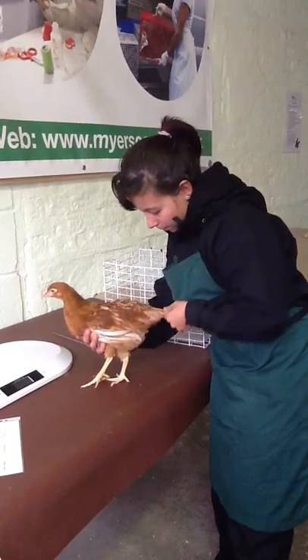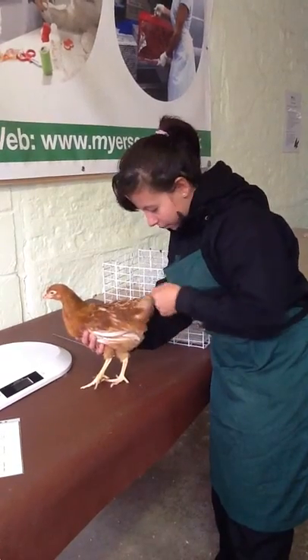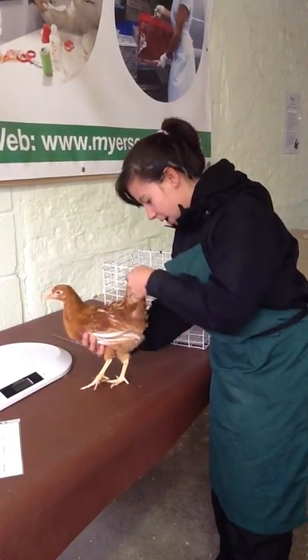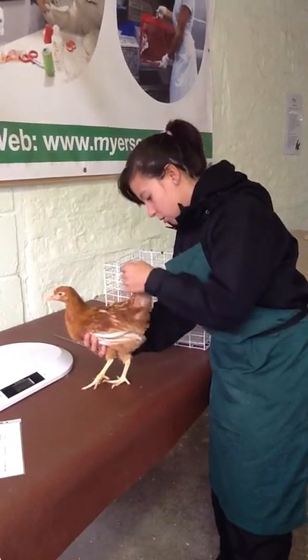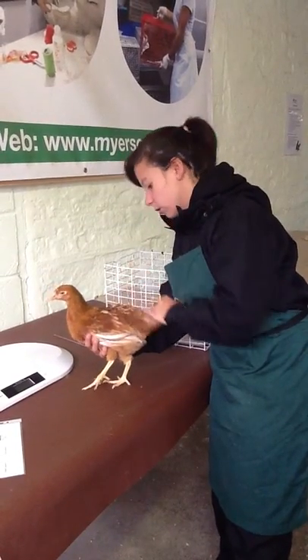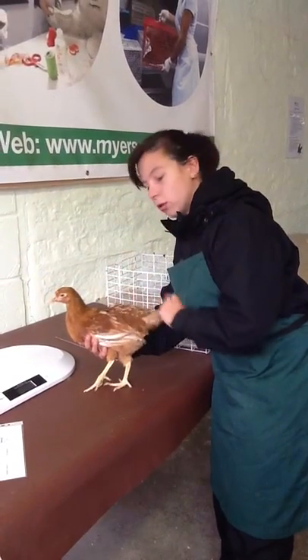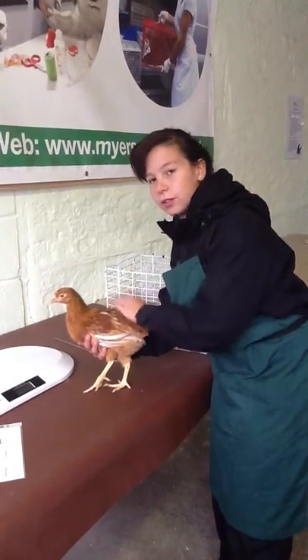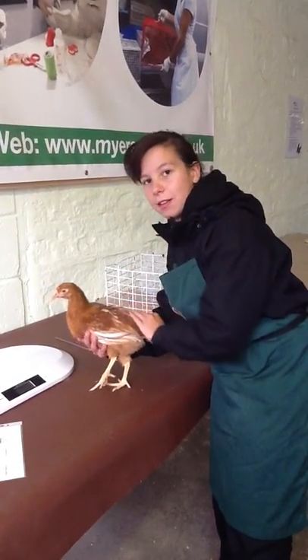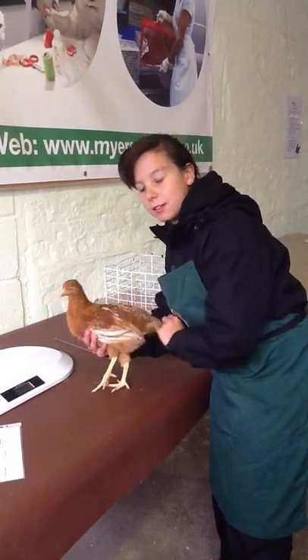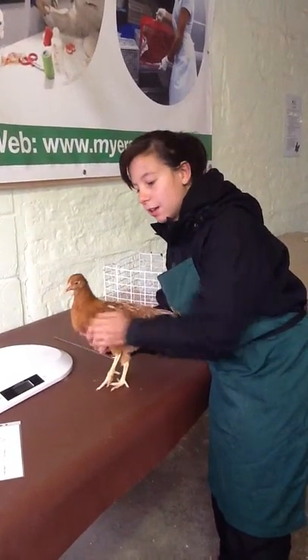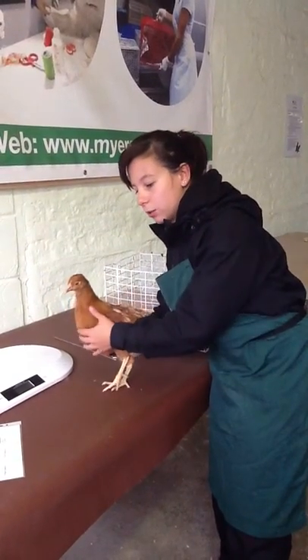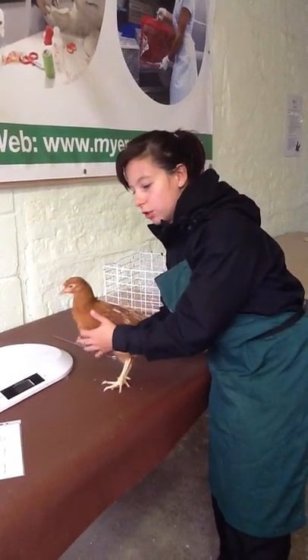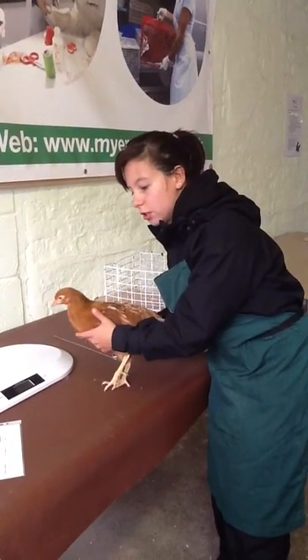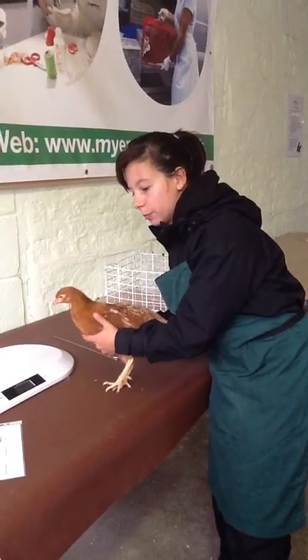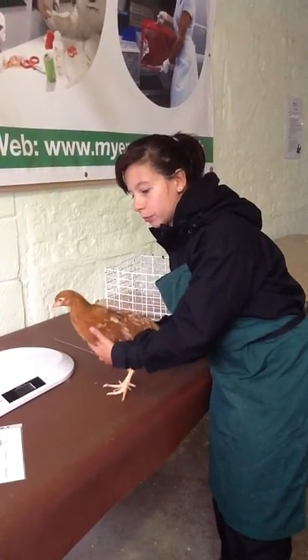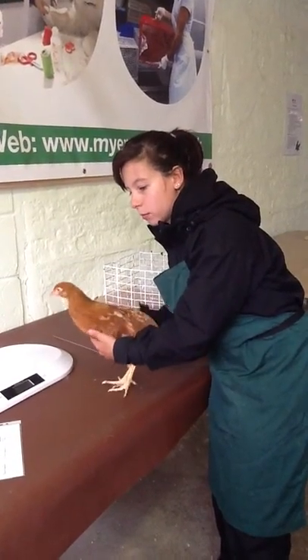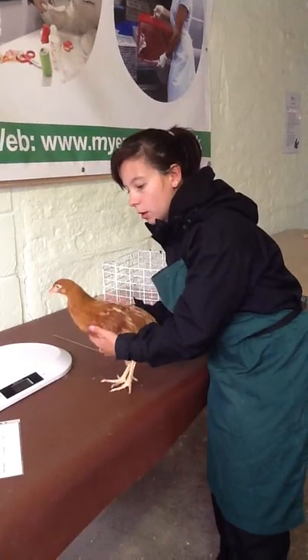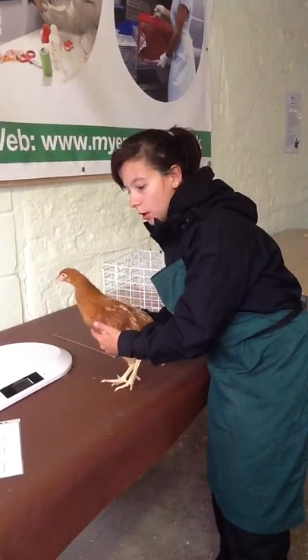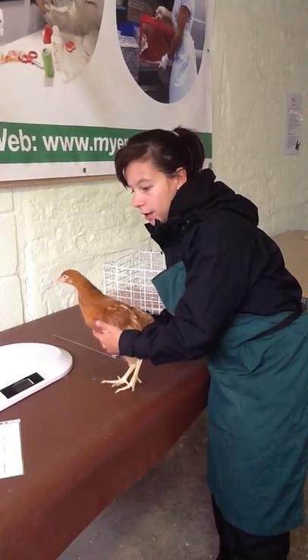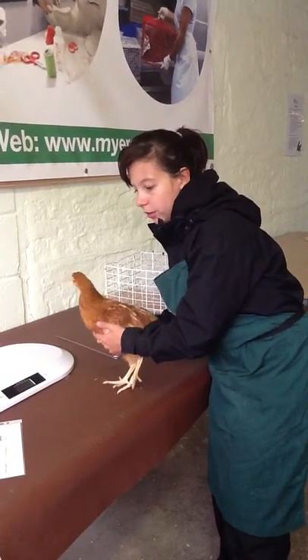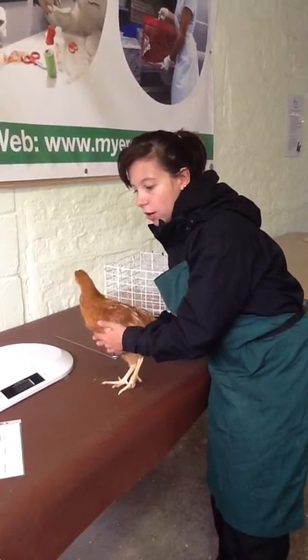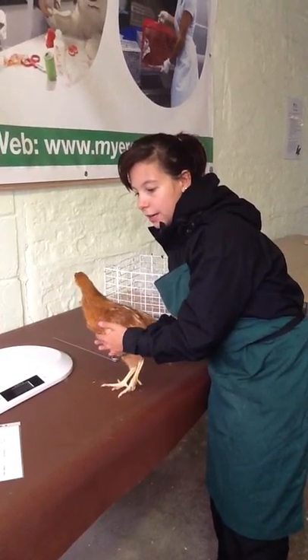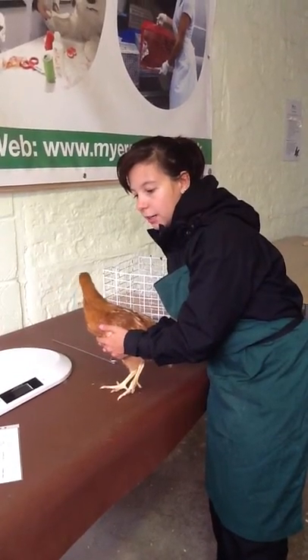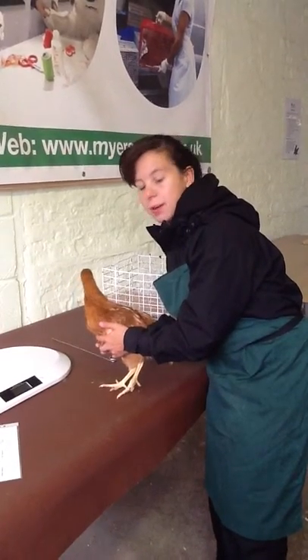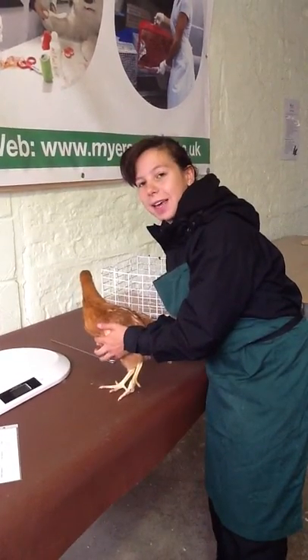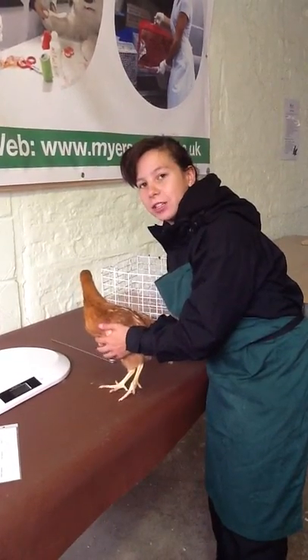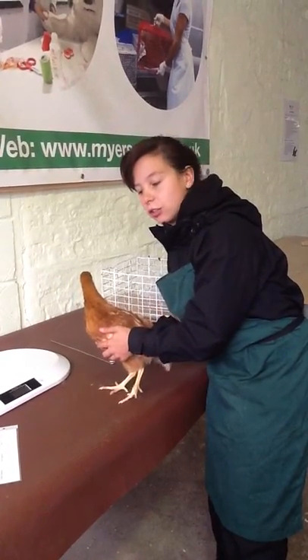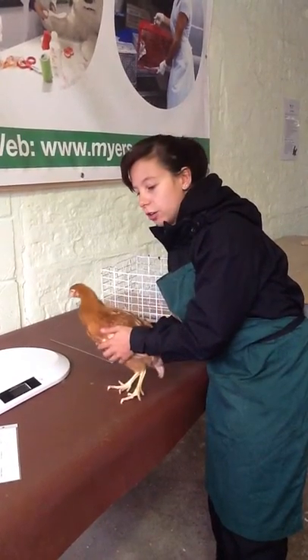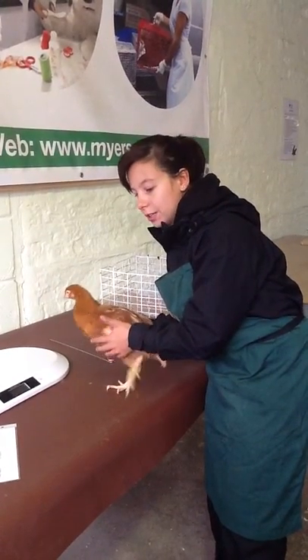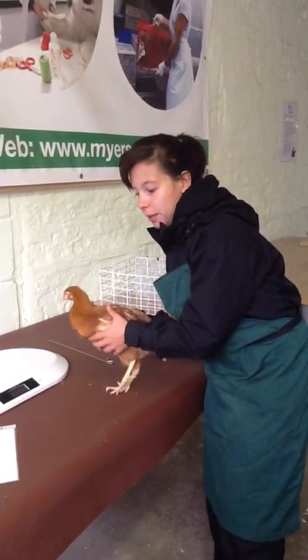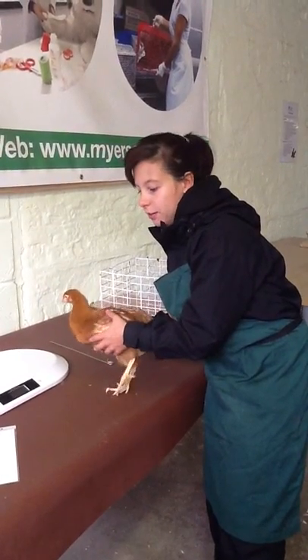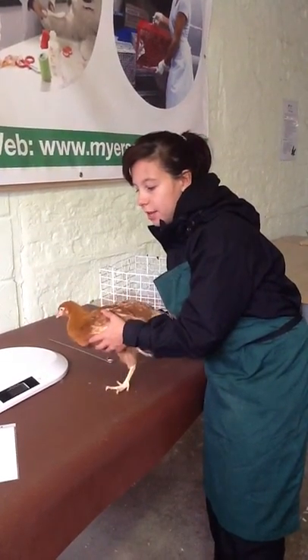The tail has got all its feathers intact, which is good. It's not on any kind of medication, so none is to be done today.